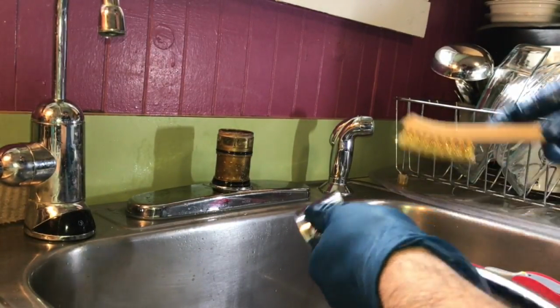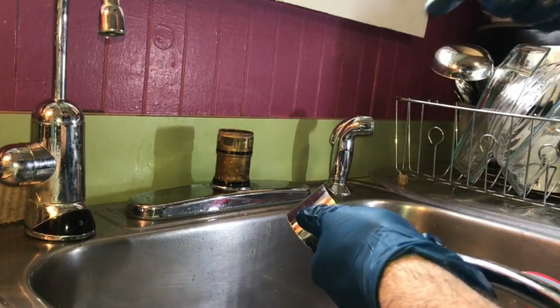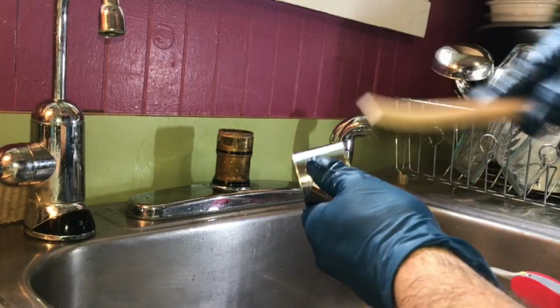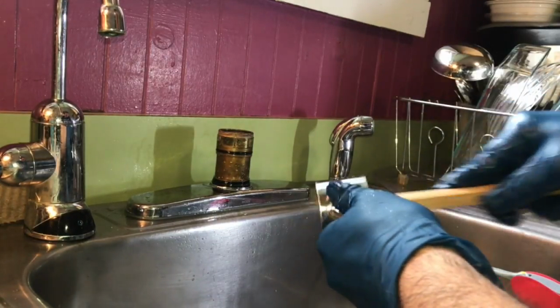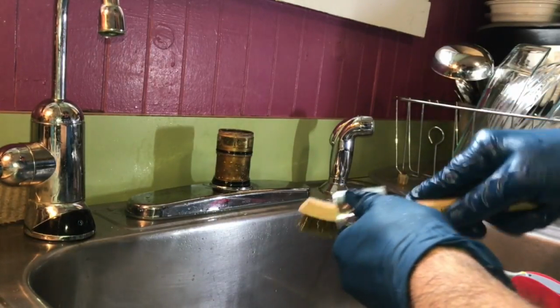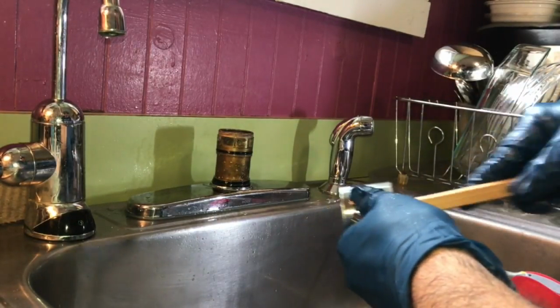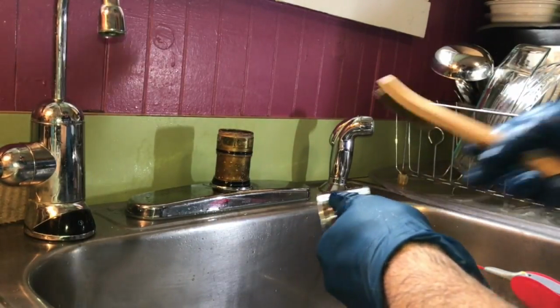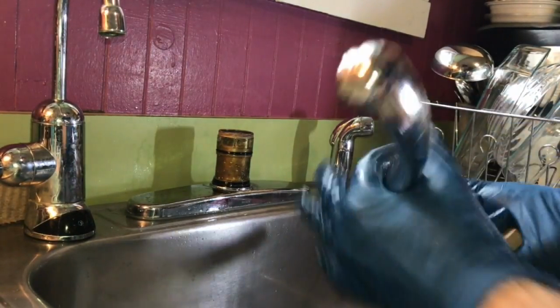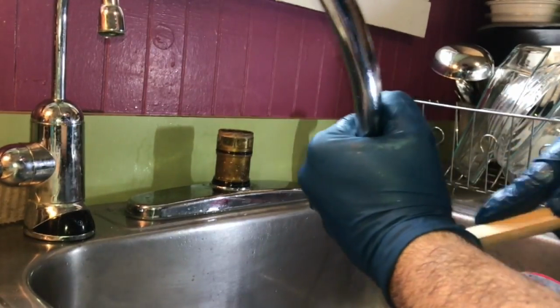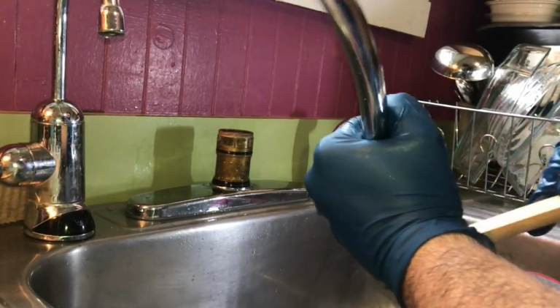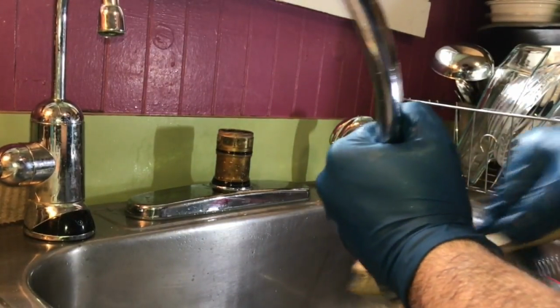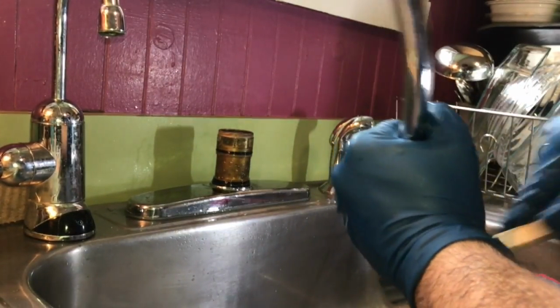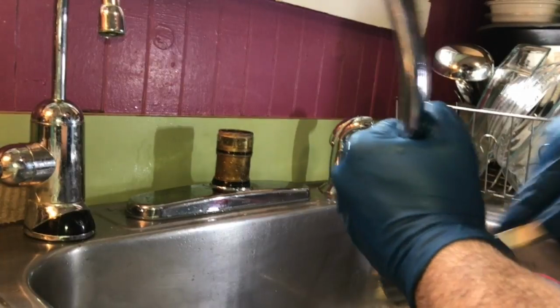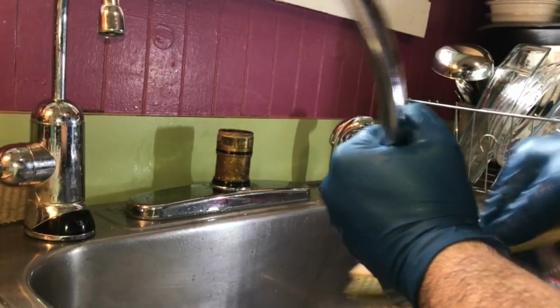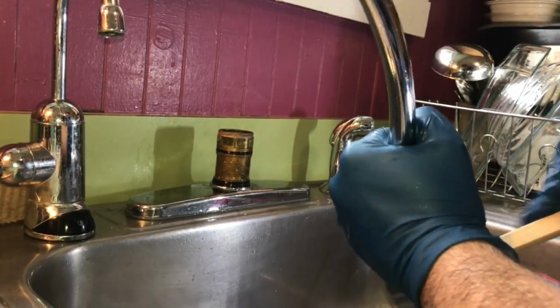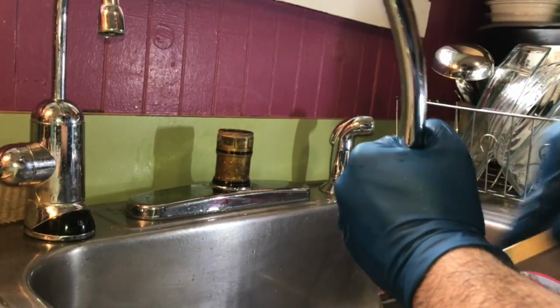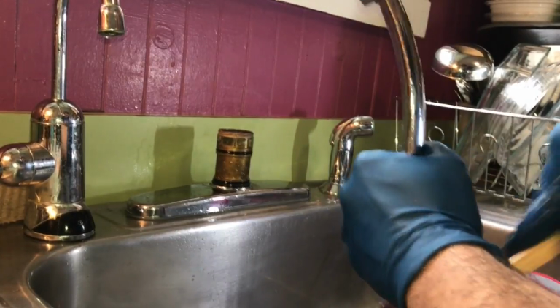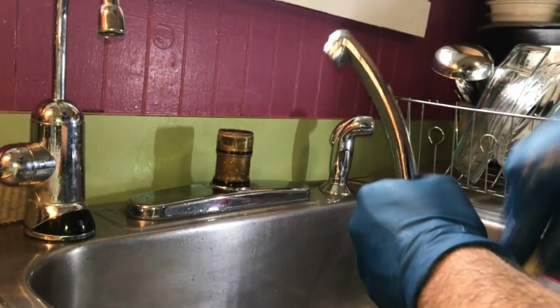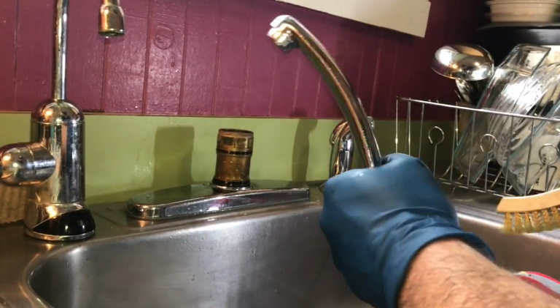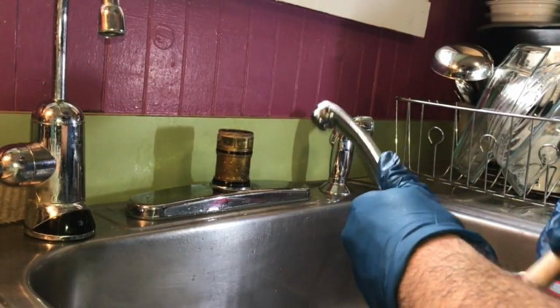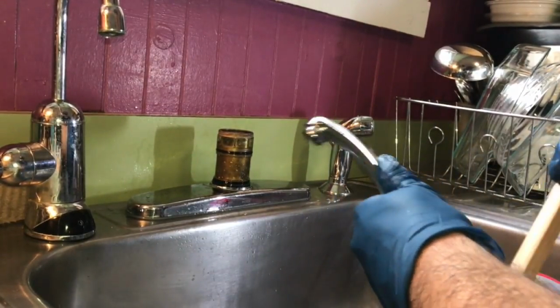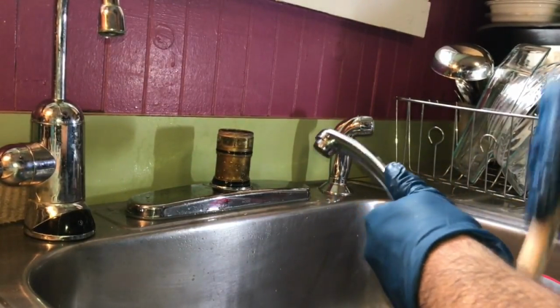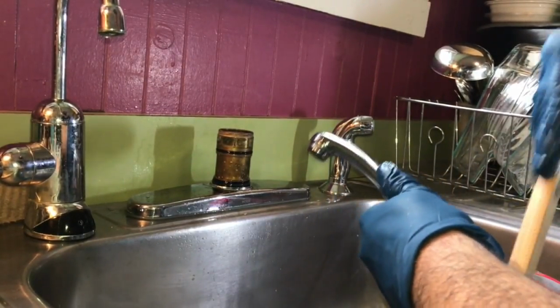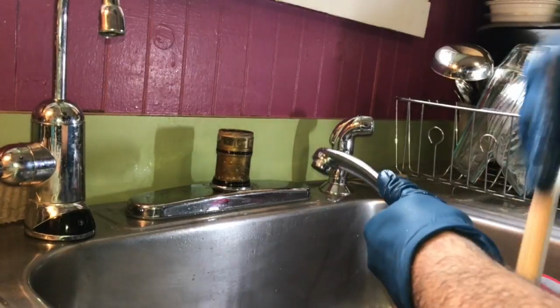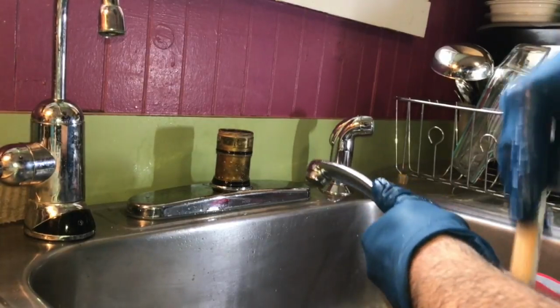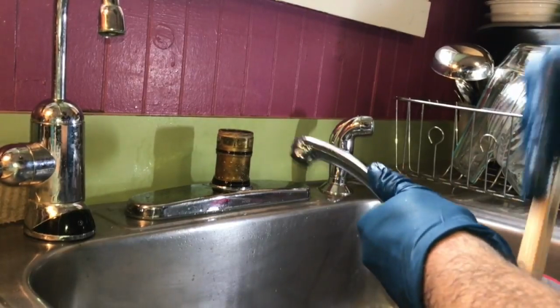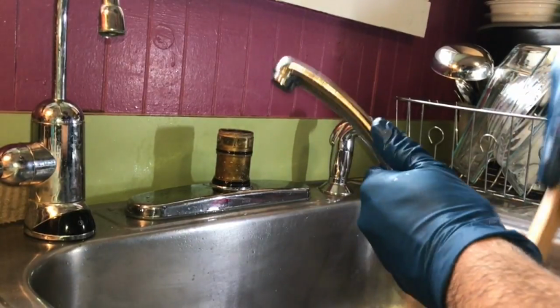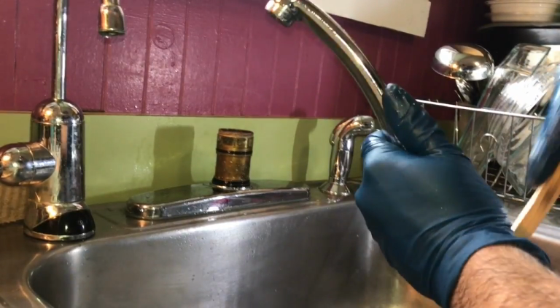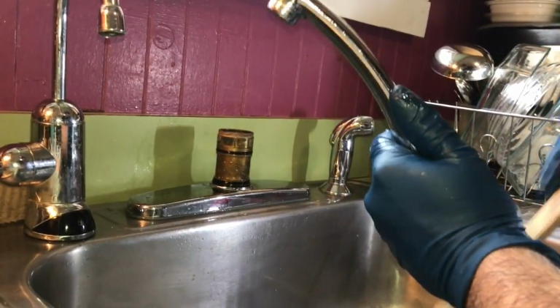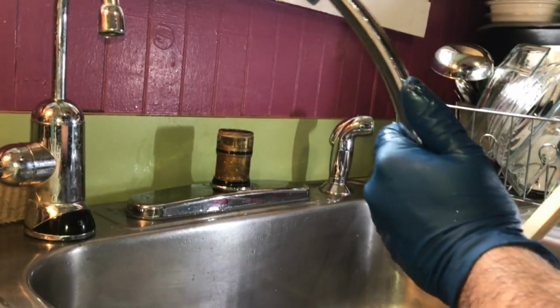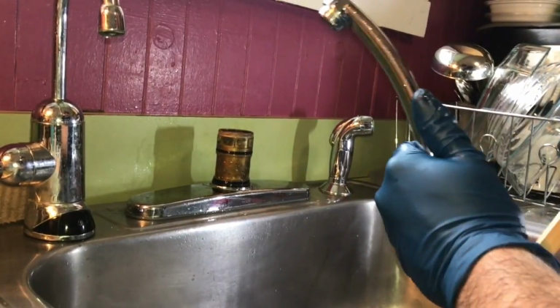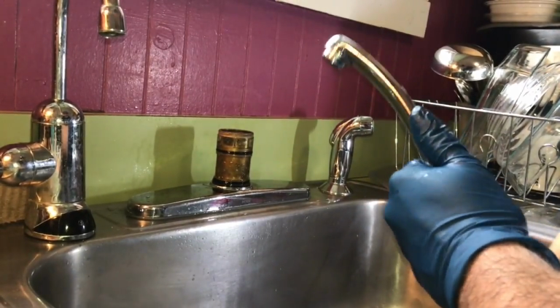The o-ring is sealing on this and that. Some of that crud in here wasn't allowing a nice good contact with the surface. Where nothing's in the way — if it's there, it's going to leak. I'm not a plumber, so maybe this is overkill what I'm doing, but I just don't like to do something and then have to do it again and again.